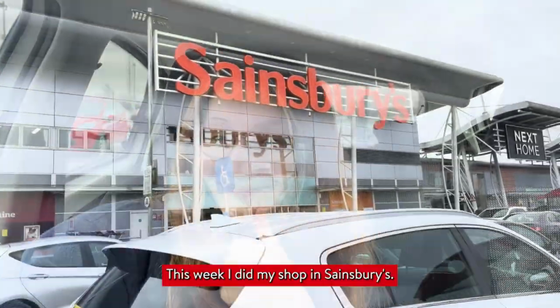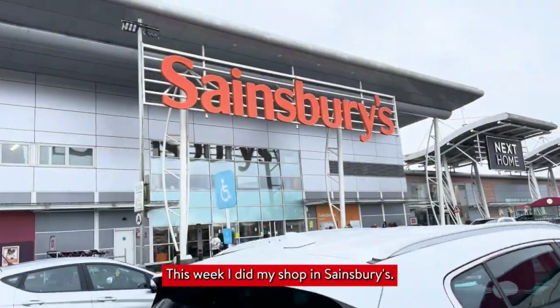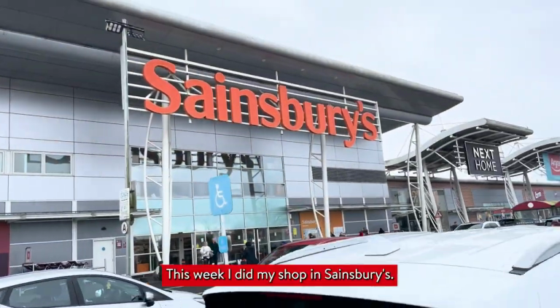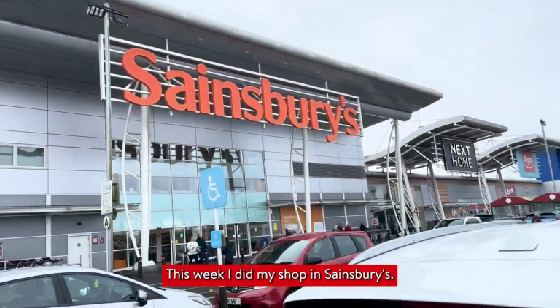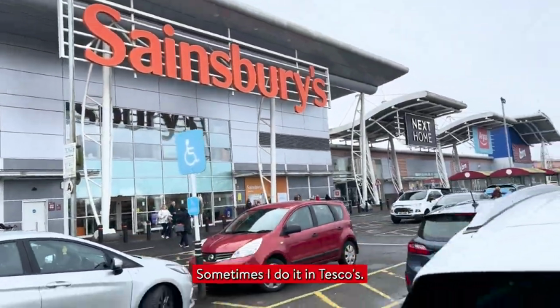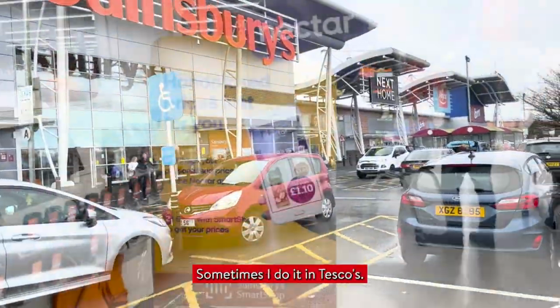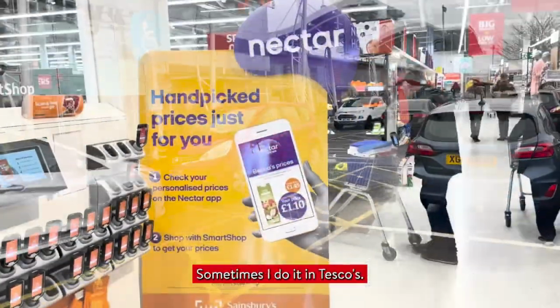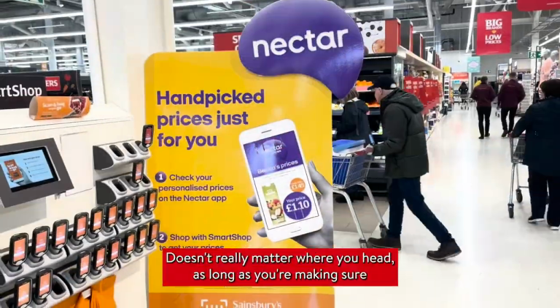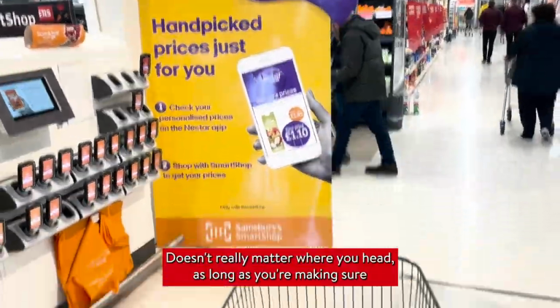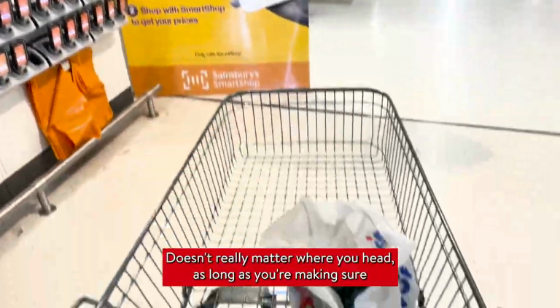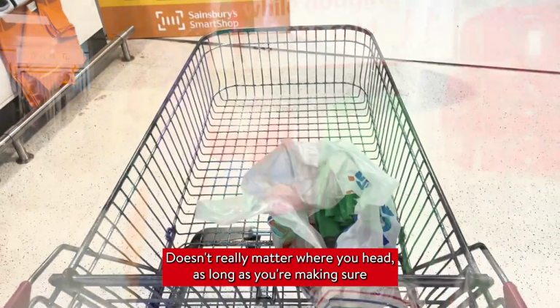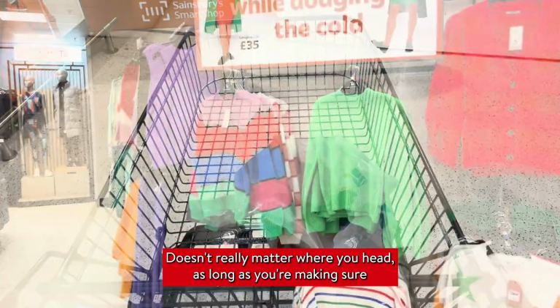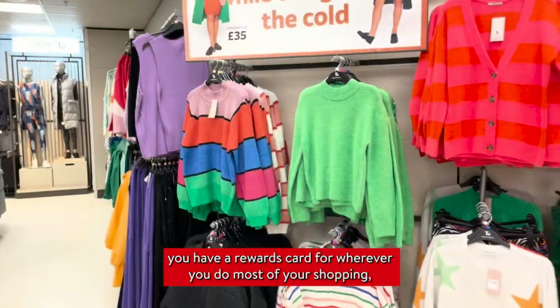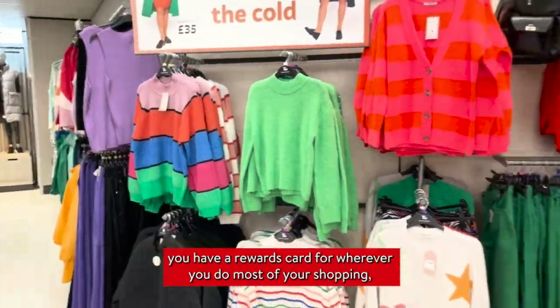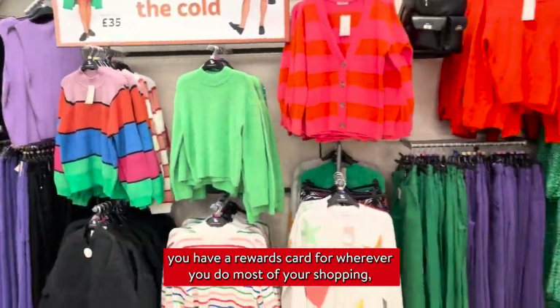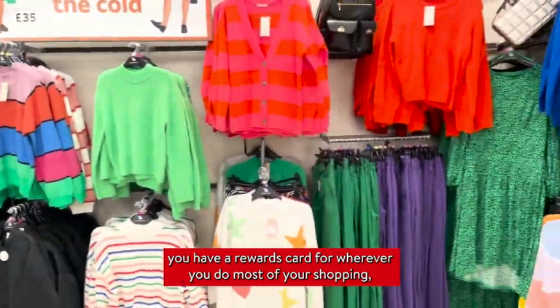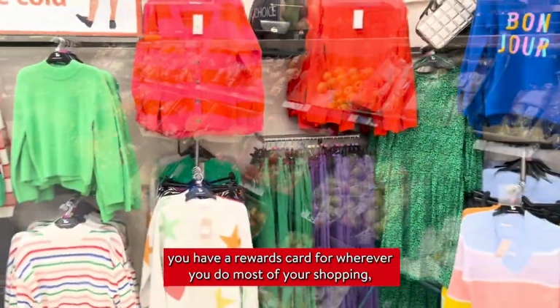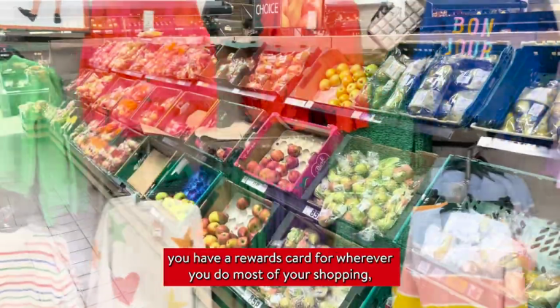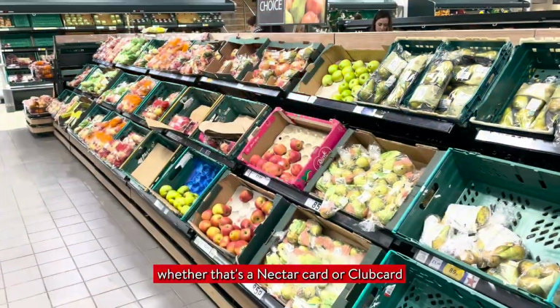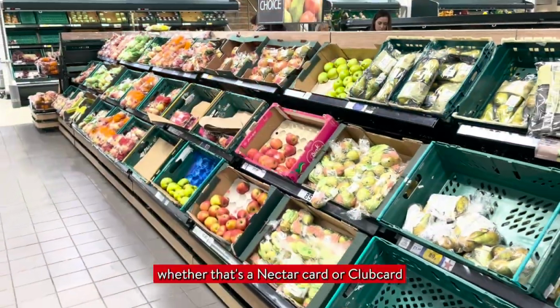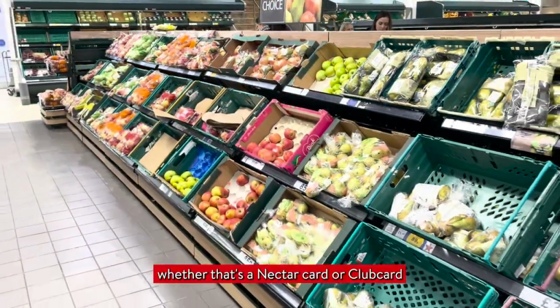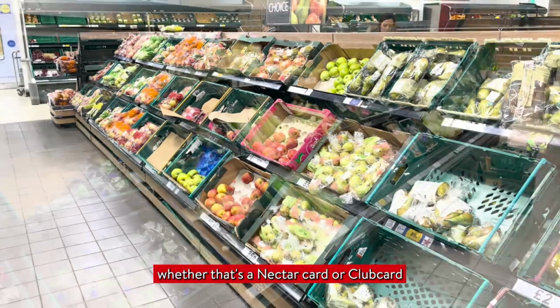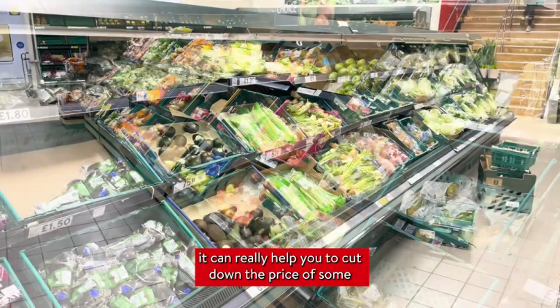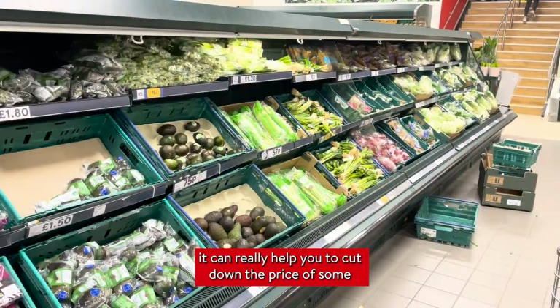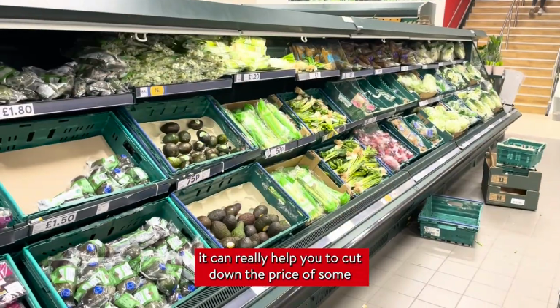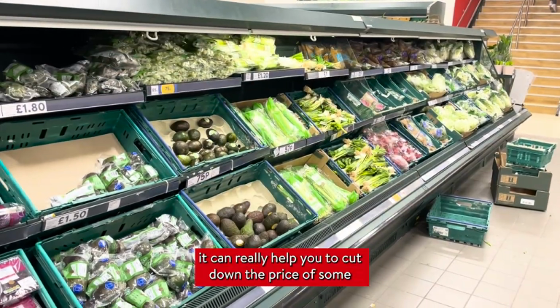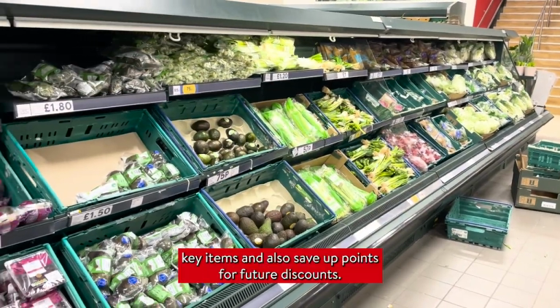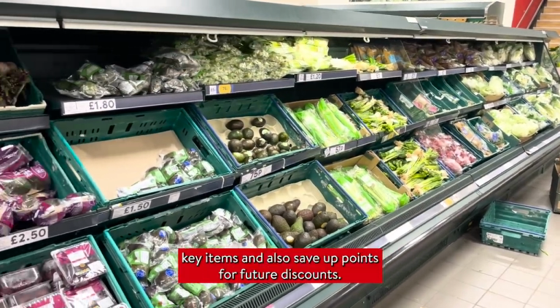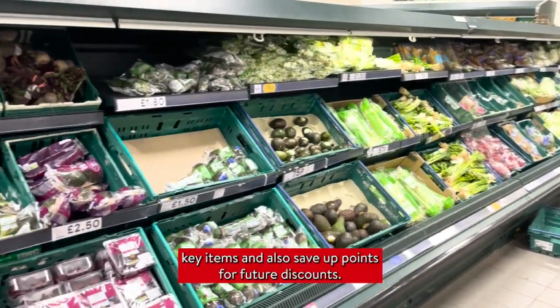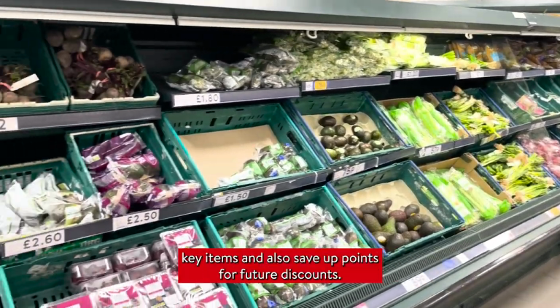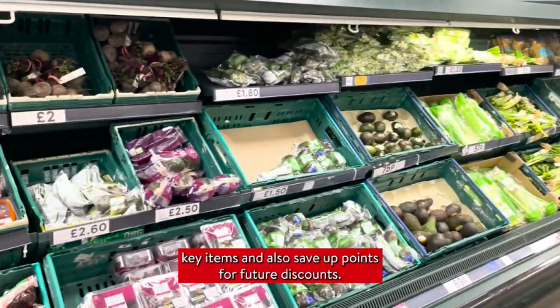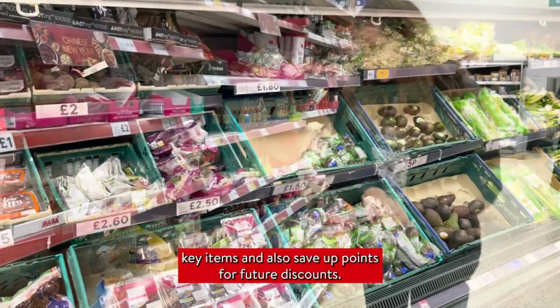This week I did my shop in Sainsbury's — sometimes I do it in Tesco's. It doesn't really matter where you head as long as you're making sure you have a rewards card for wherever you do most of your shopping. Whether that's a Nectar card or a Club card, it can really help you to cut down the price of some key items and also save up points for future discounts.